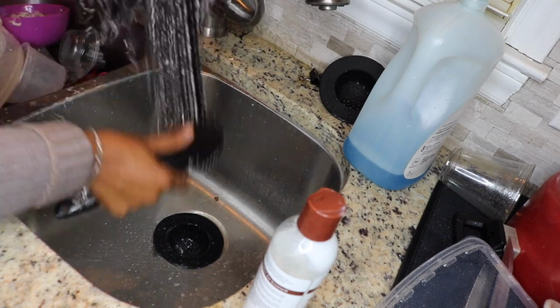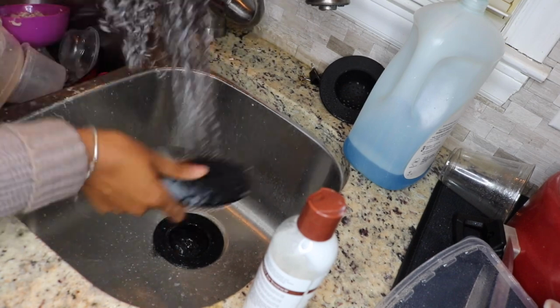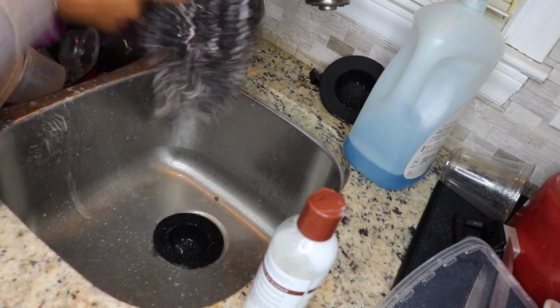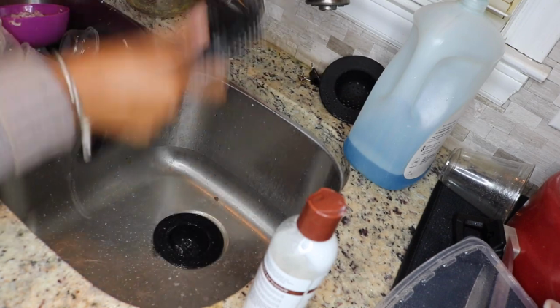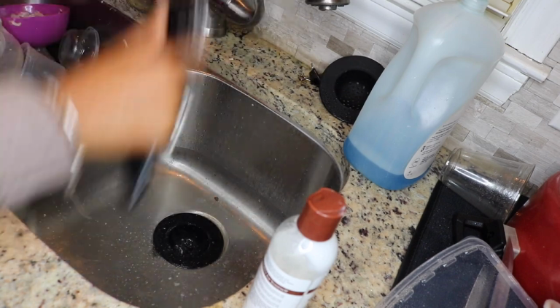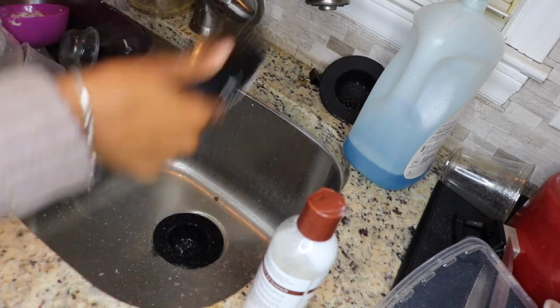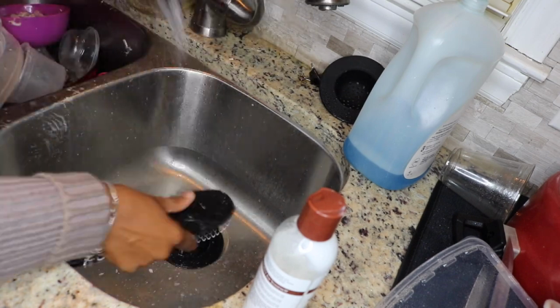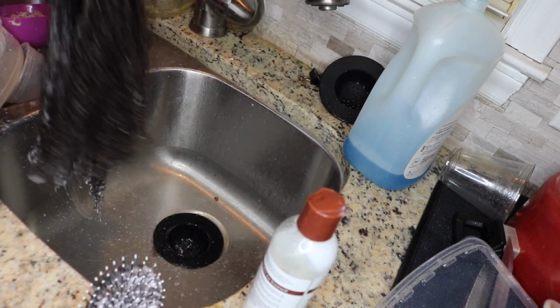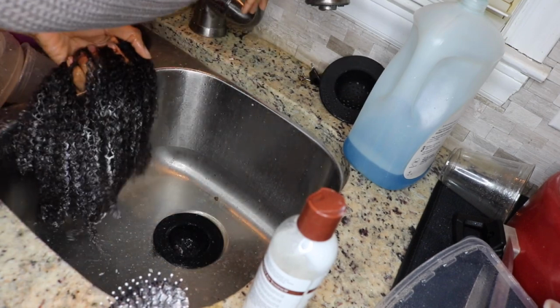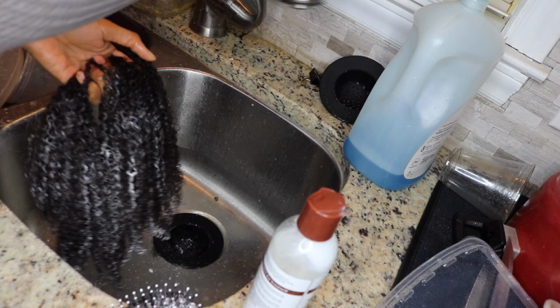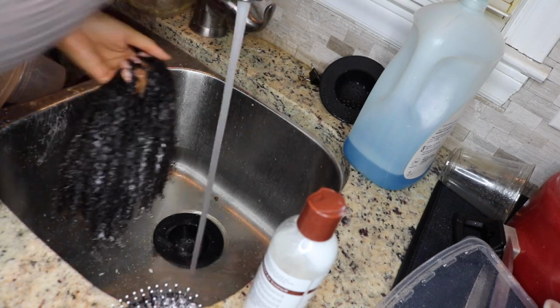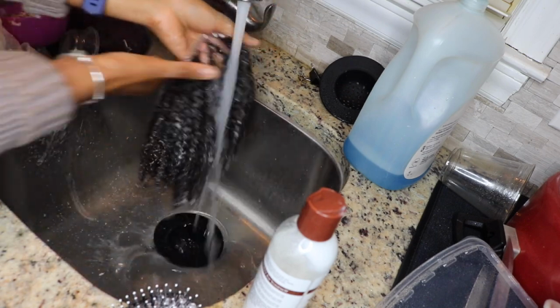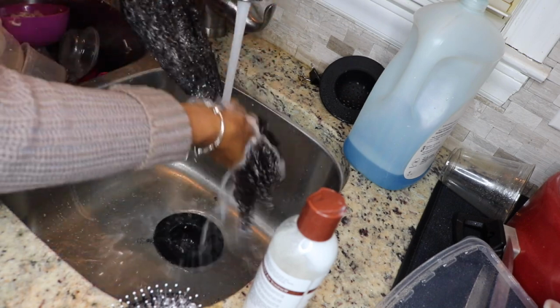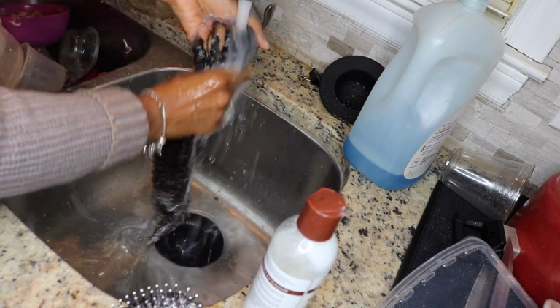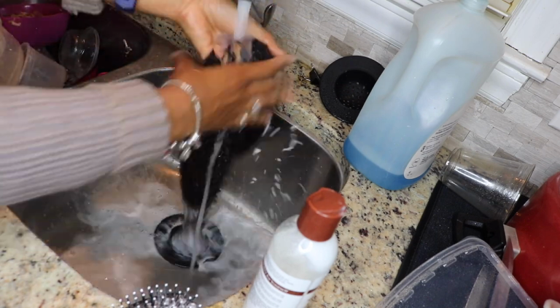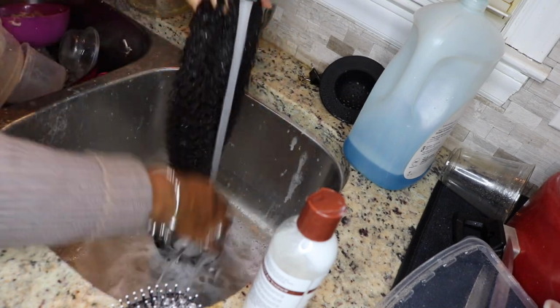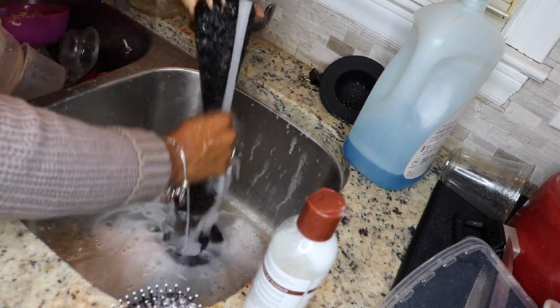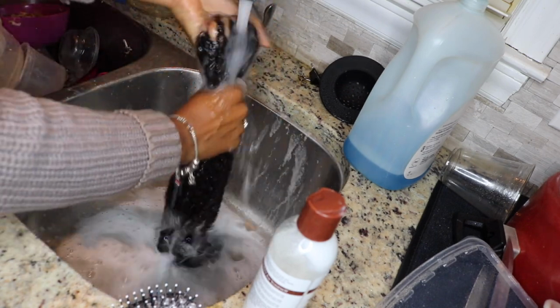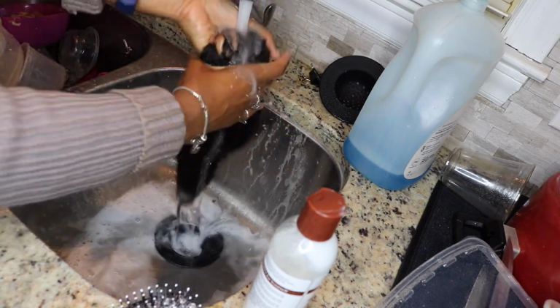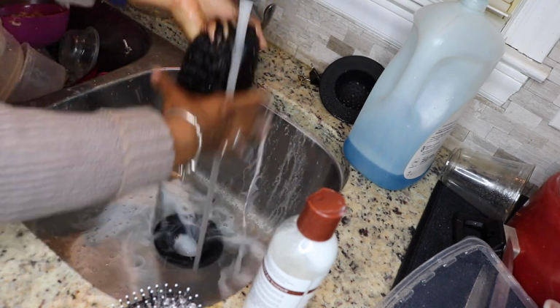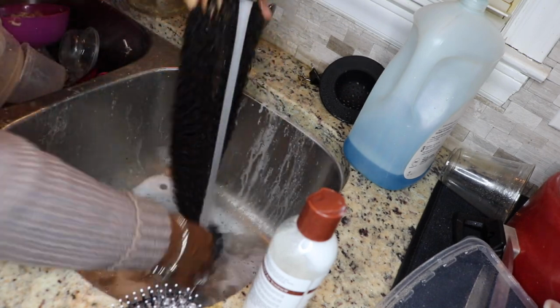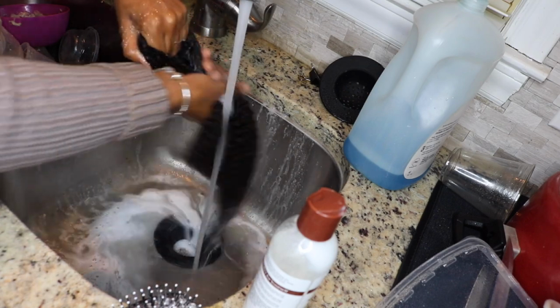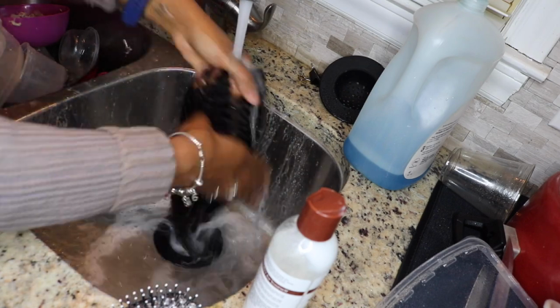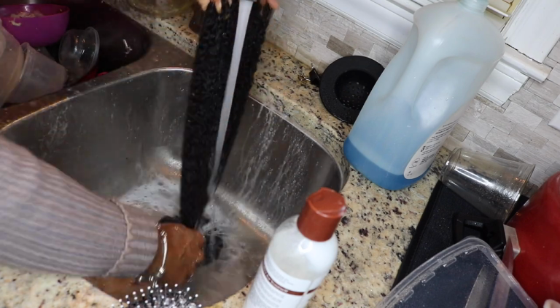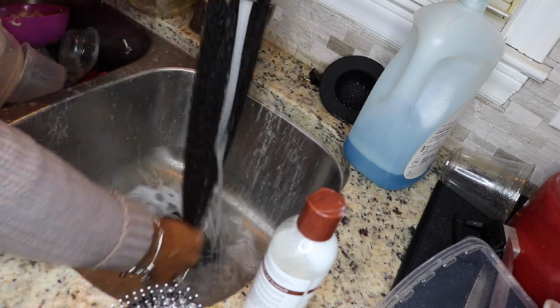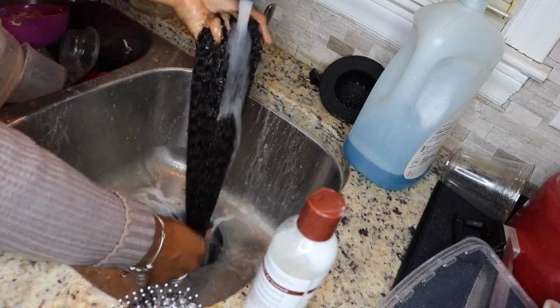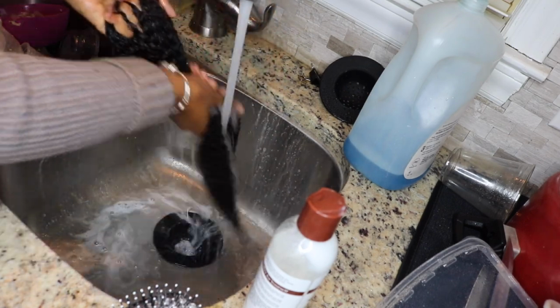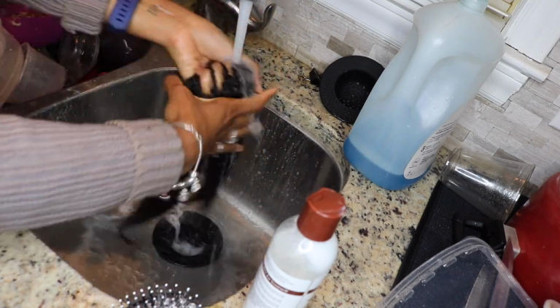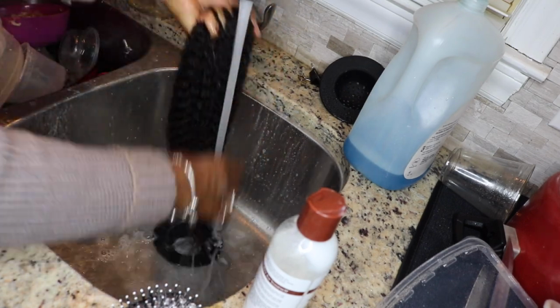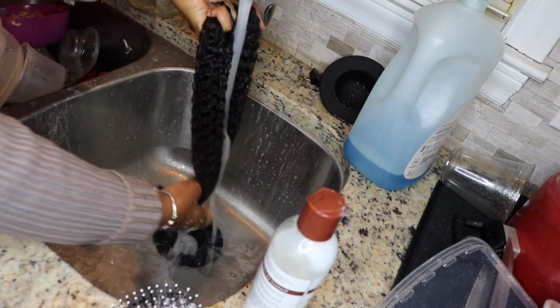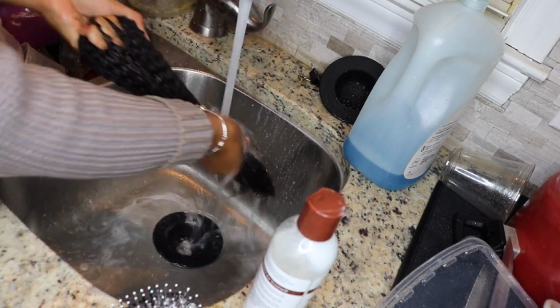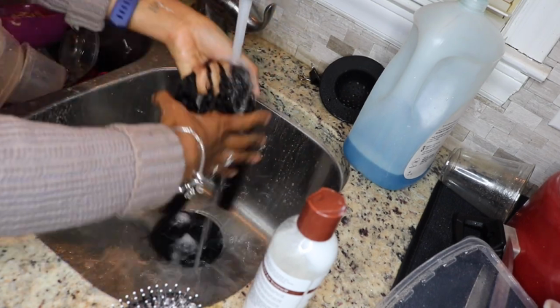Now once I've worked the conditioner throughout all of the hair, I'm just going to rinse it out with cold water again — locking in all of that moisture and further making sure that it is detangled and knot-free.